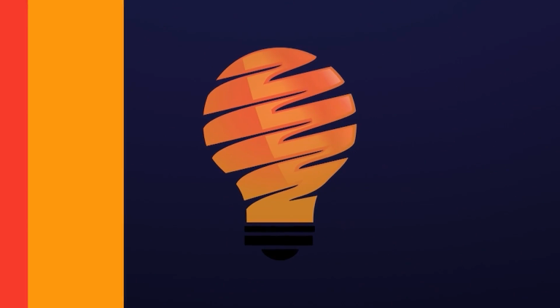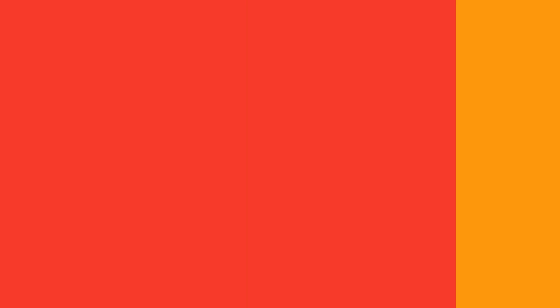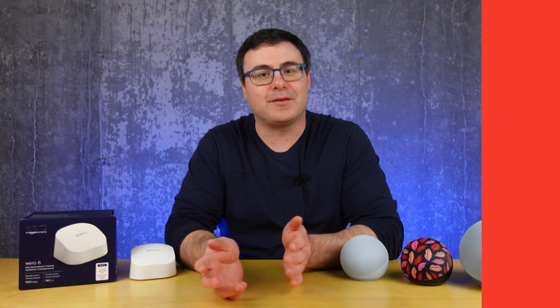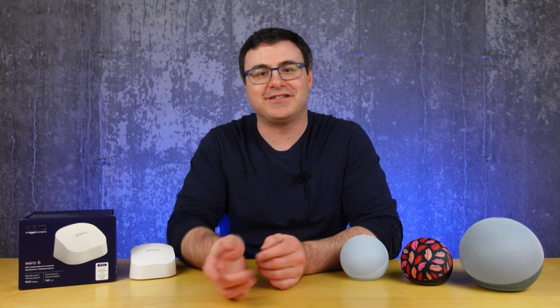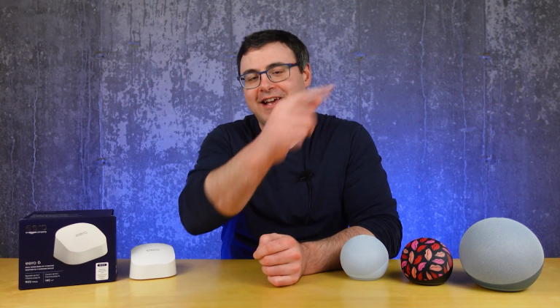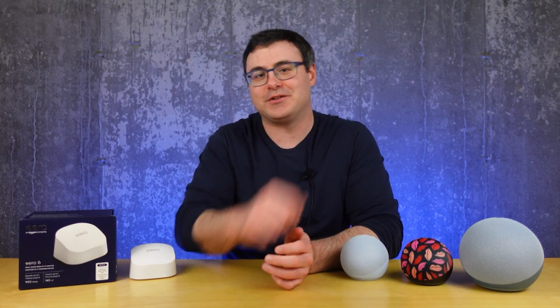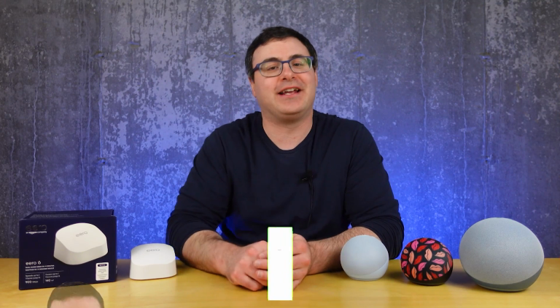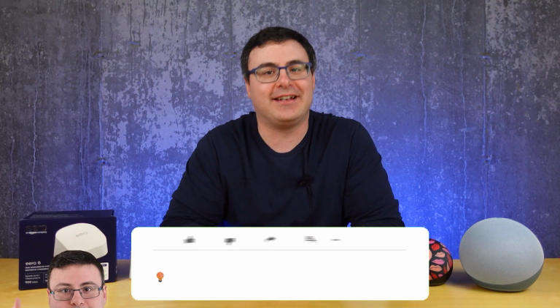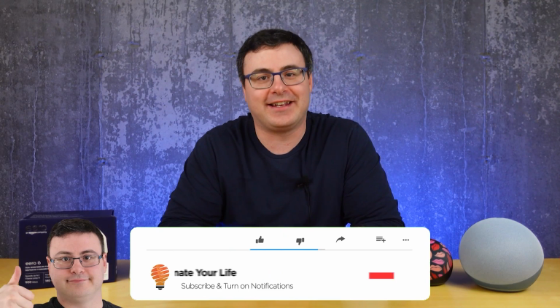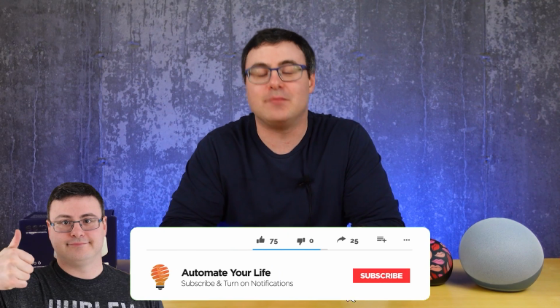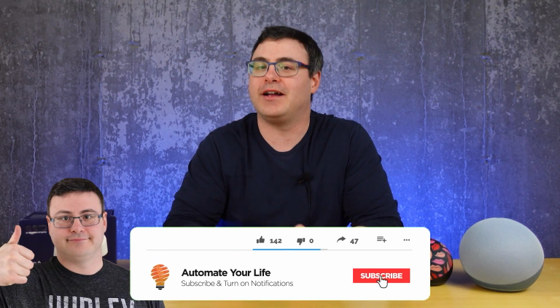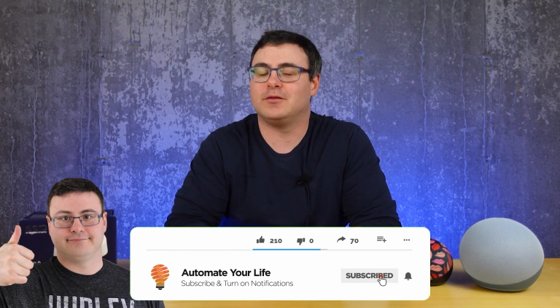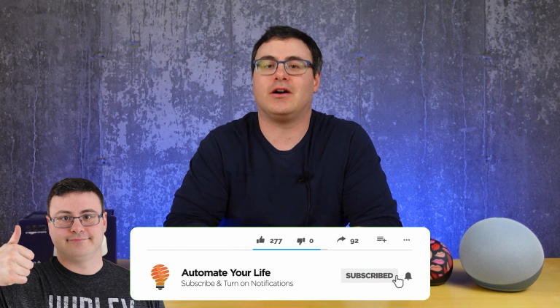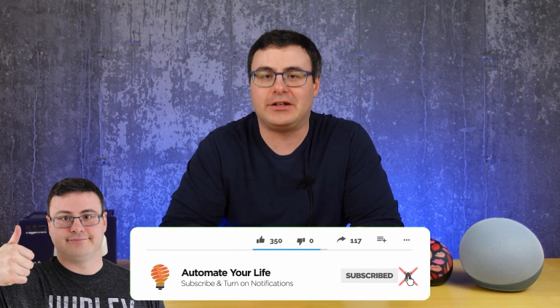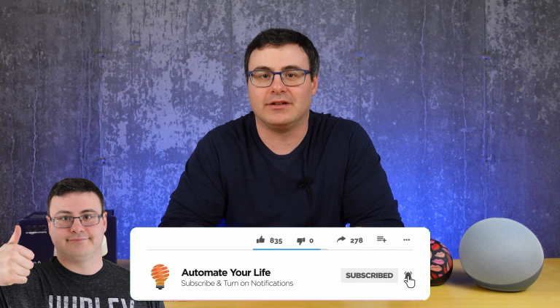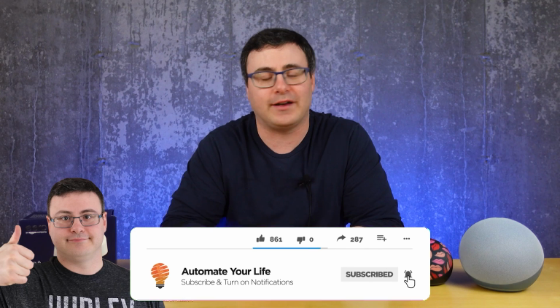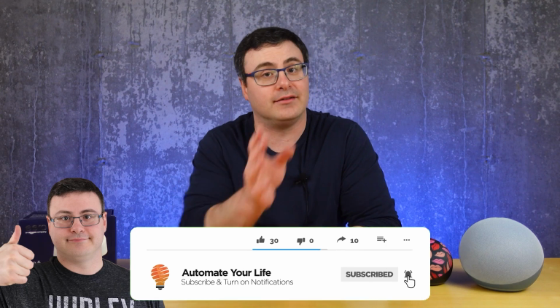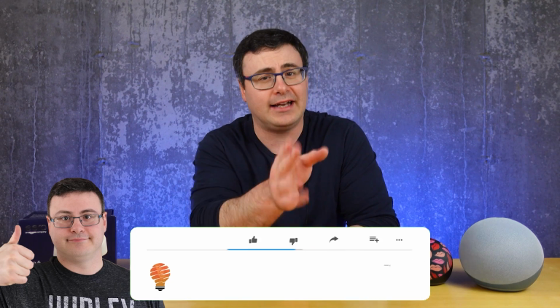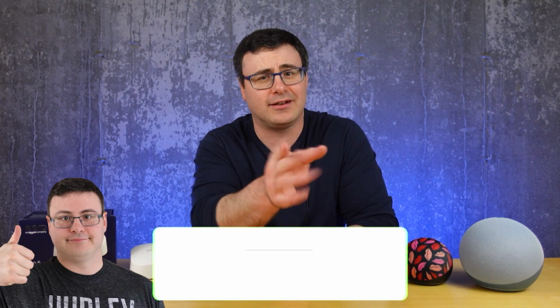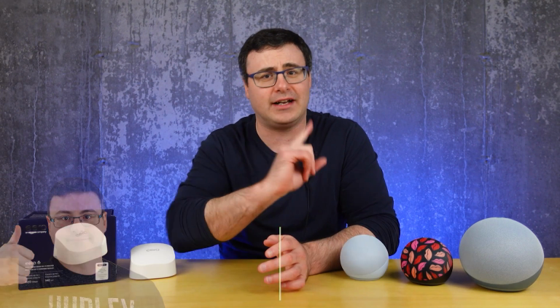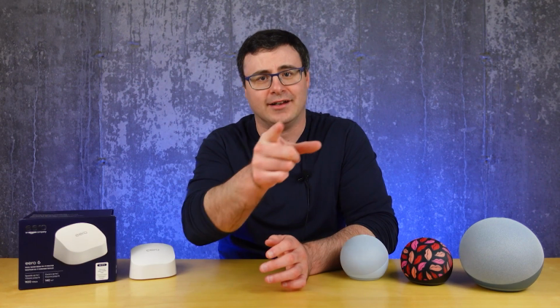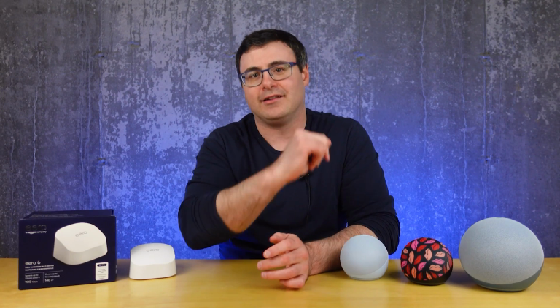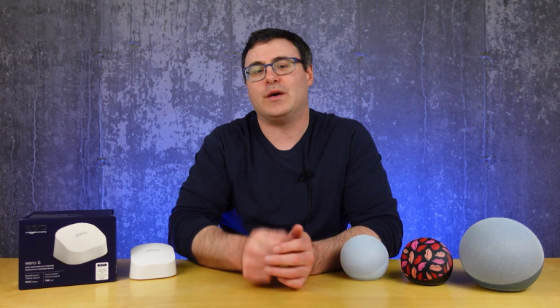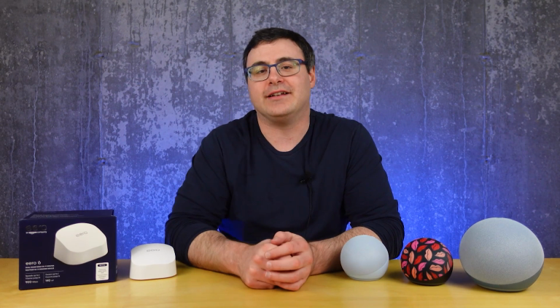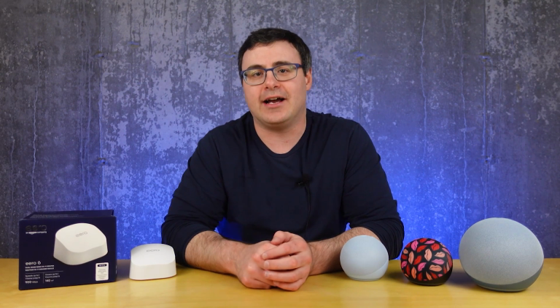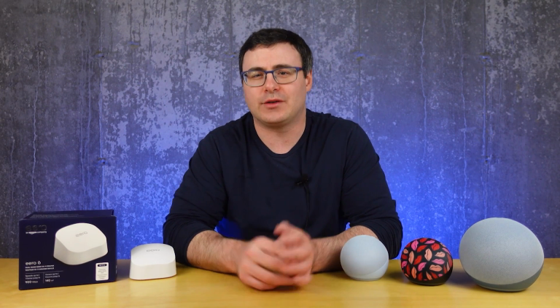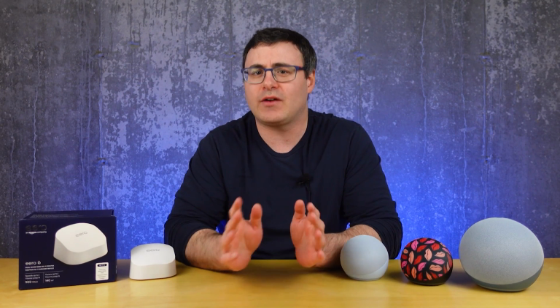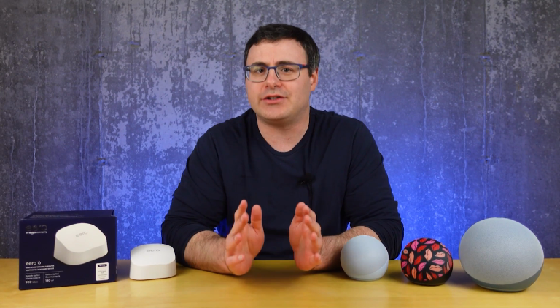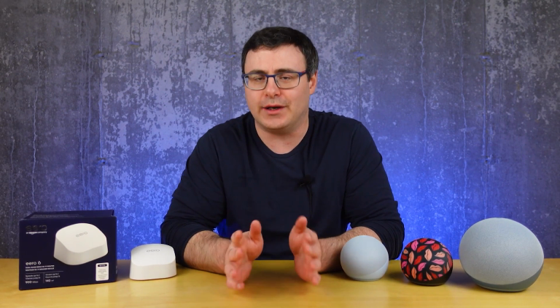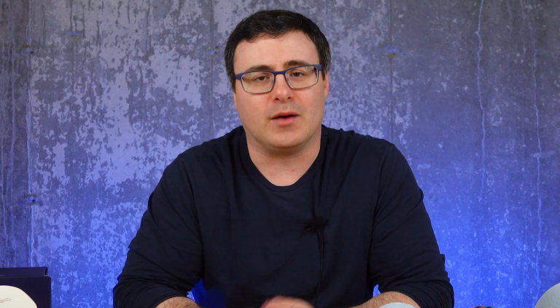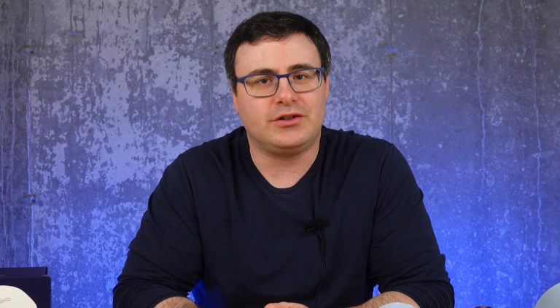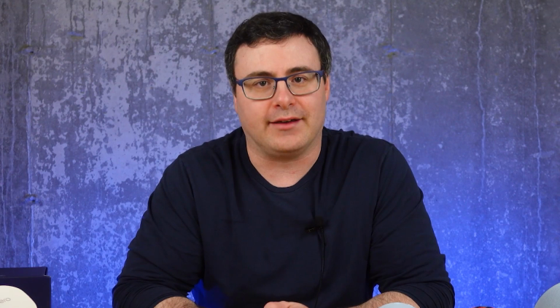Hello Automators, thanks for tuning in again. I'm Brian from Automate Your Life and neither of us like wasting time, so getting right to it — why would you do this?